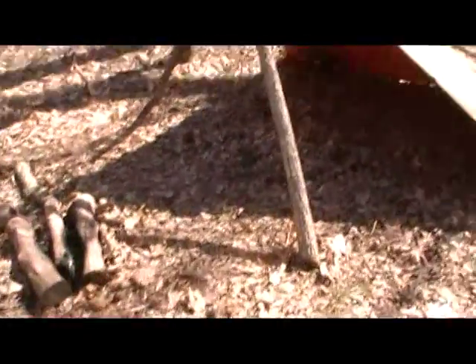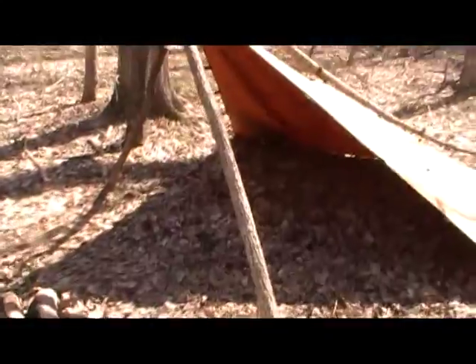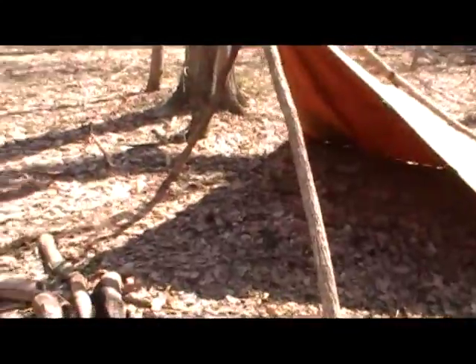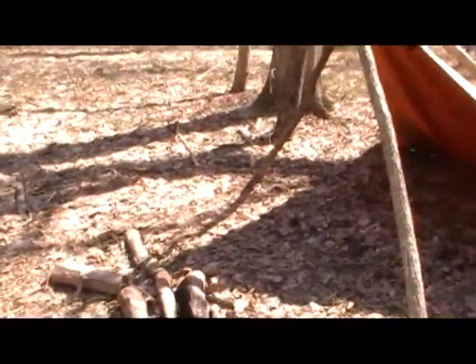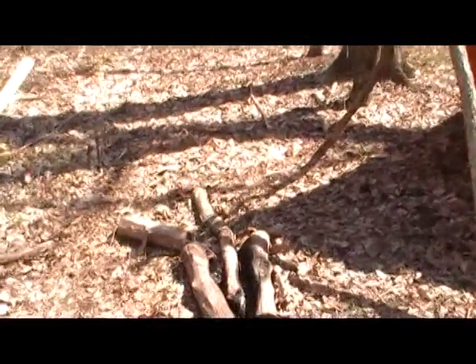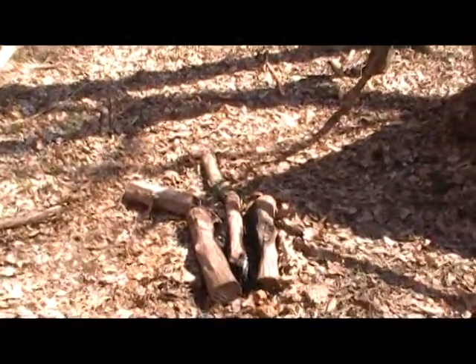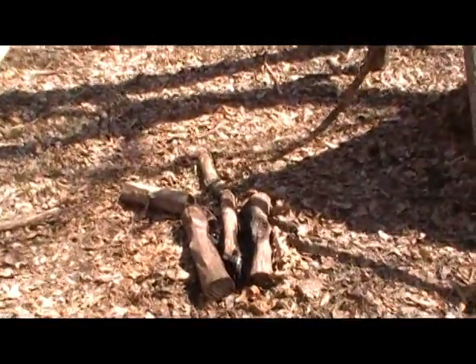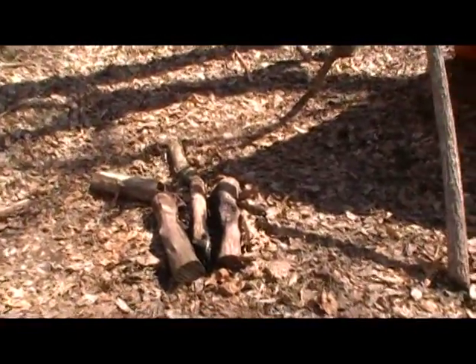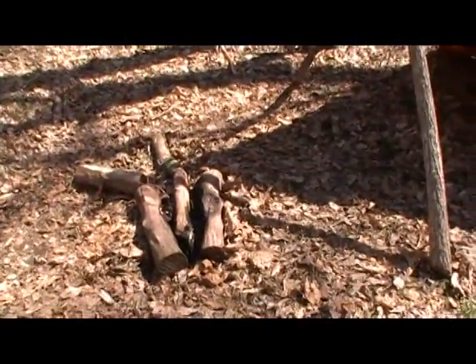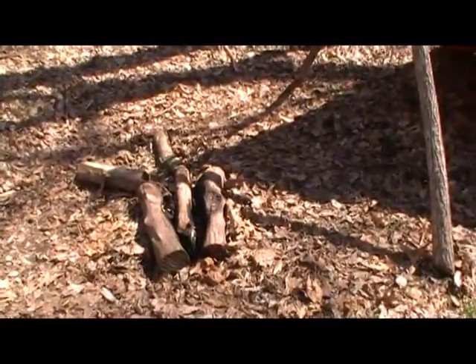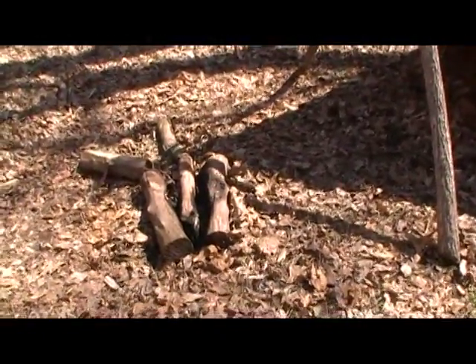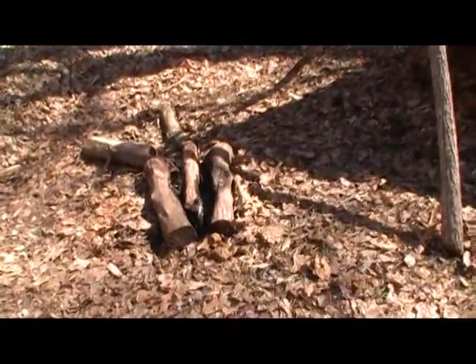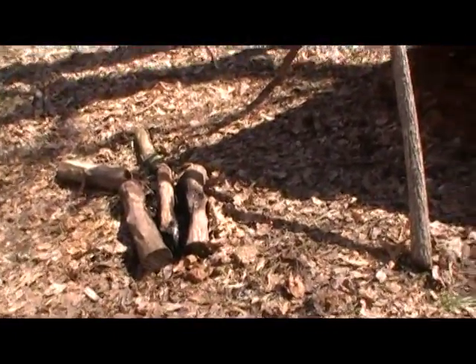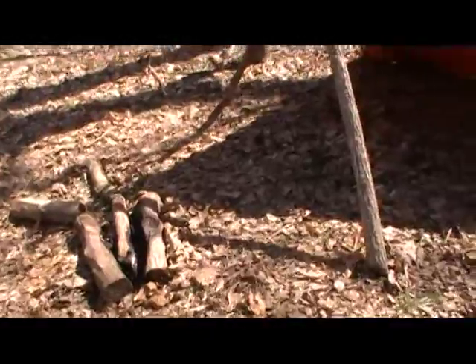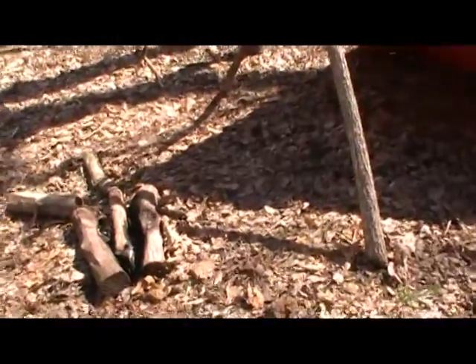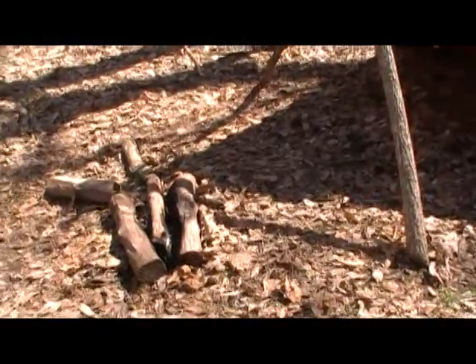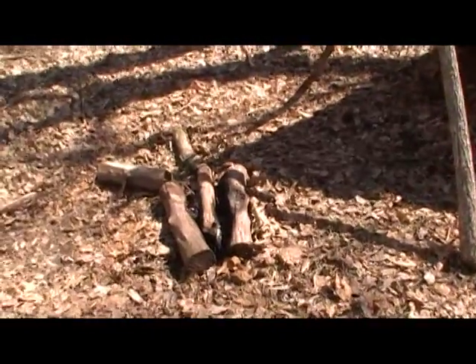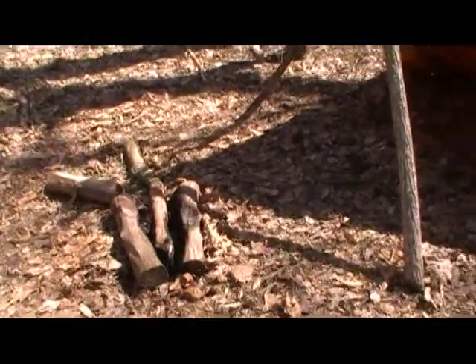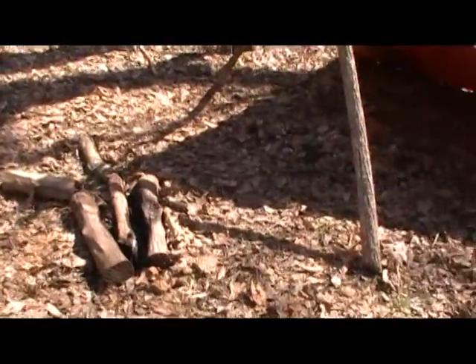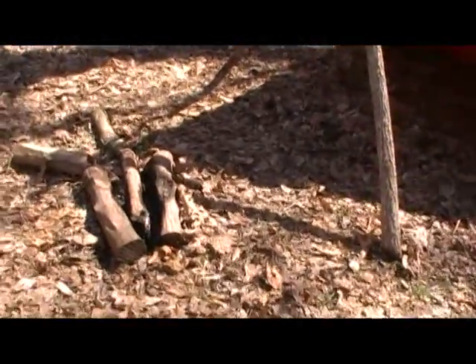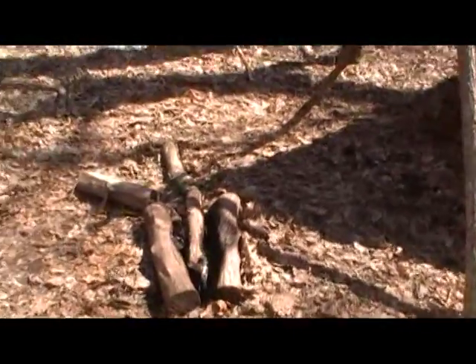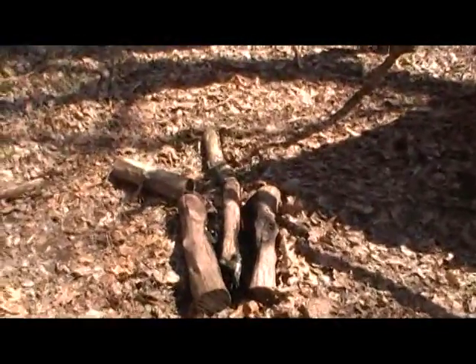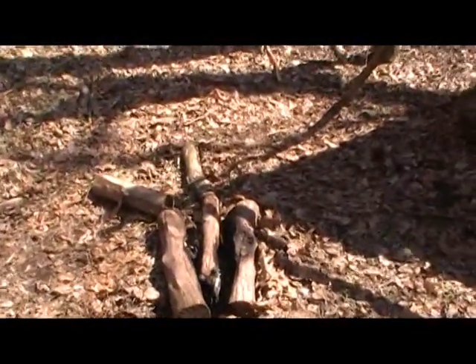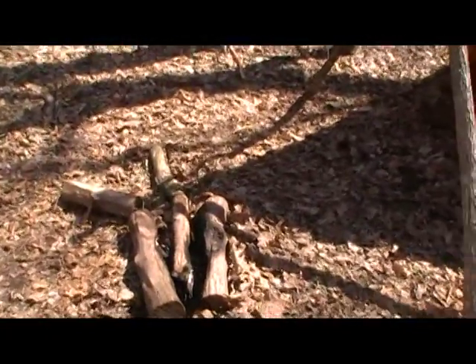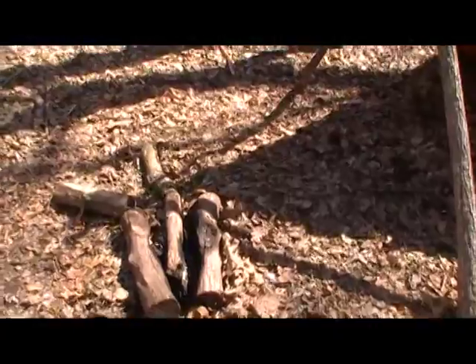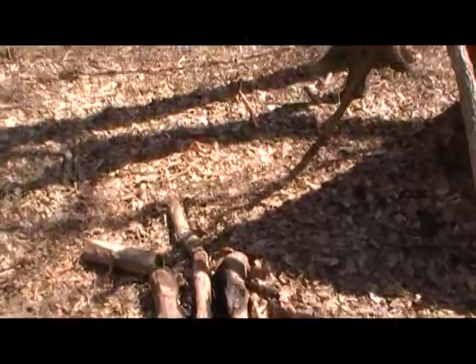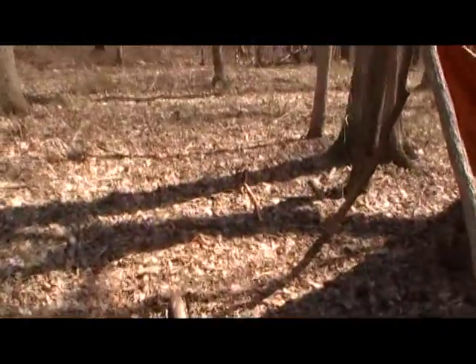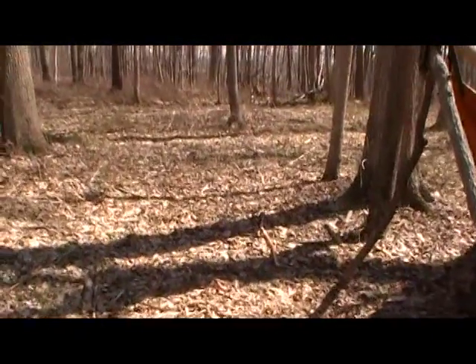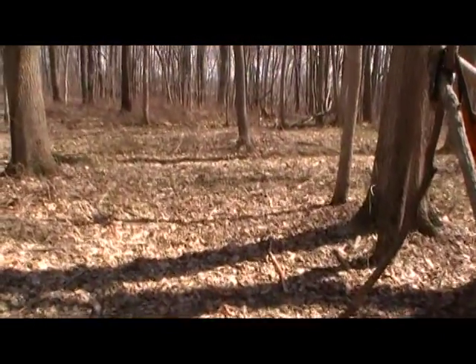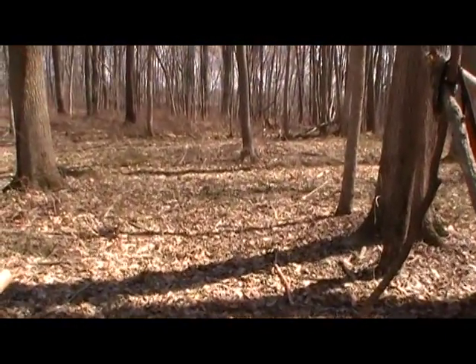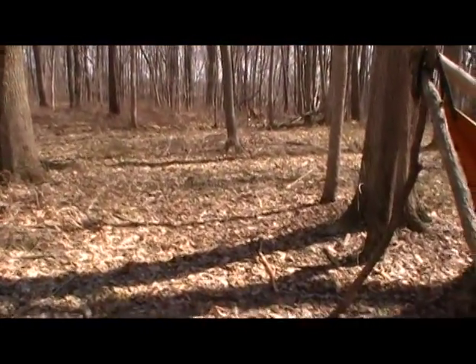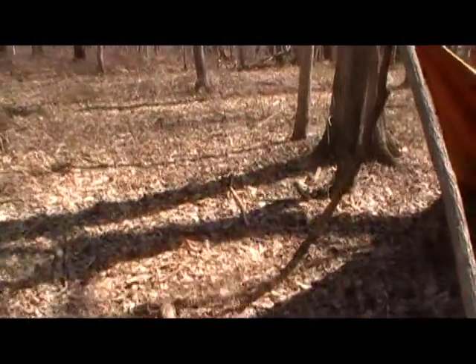I'm going to try and get some wood going and possibly start a fire. It's a really nice day though, so I might just drink water and wait until the evening cools off — then maybe put on a pot of coffee.